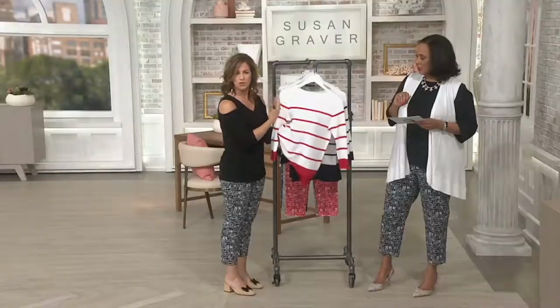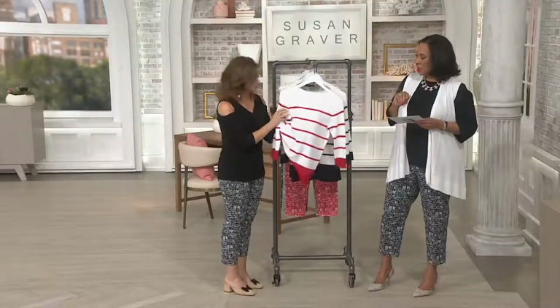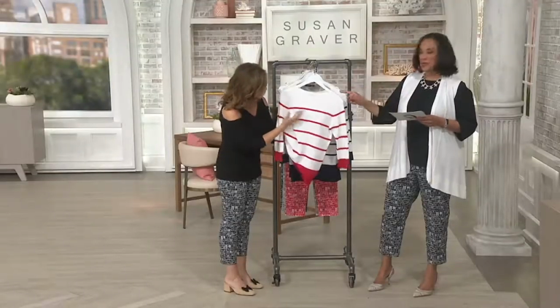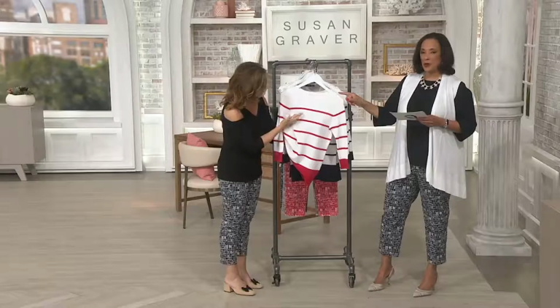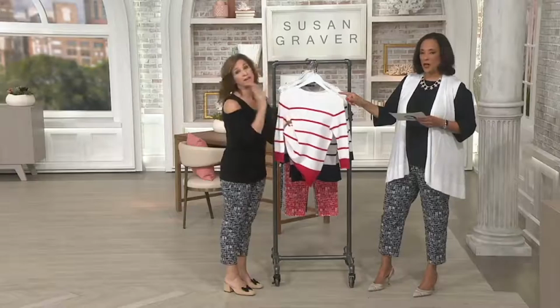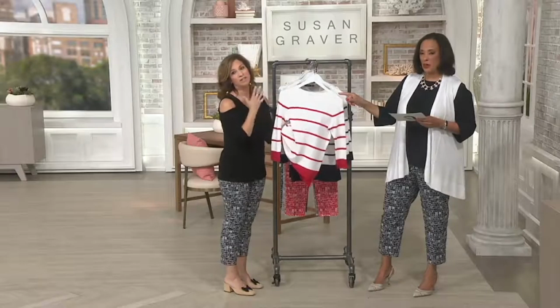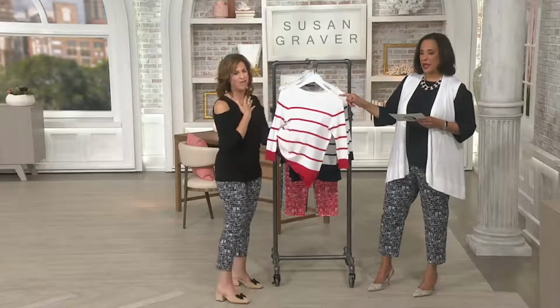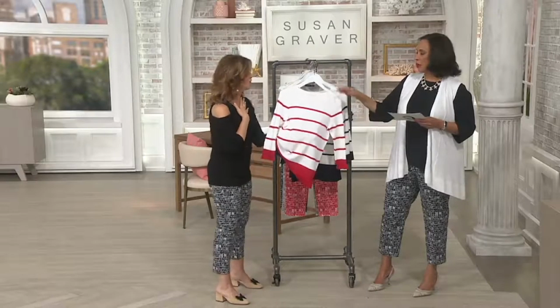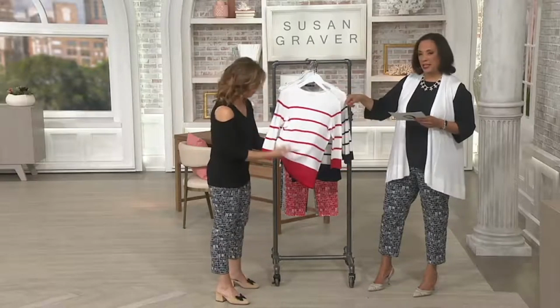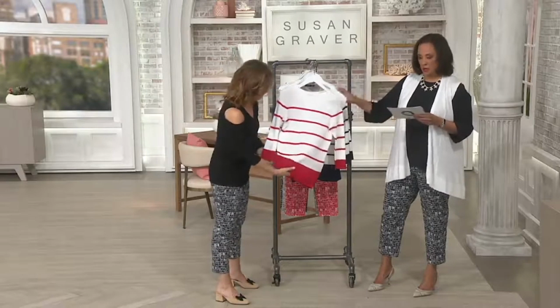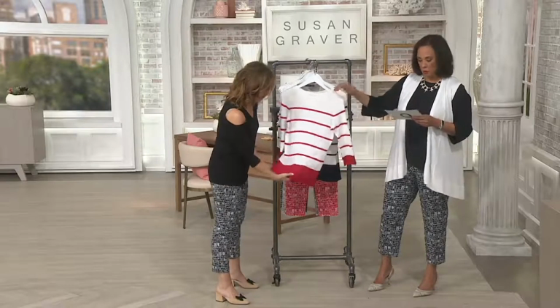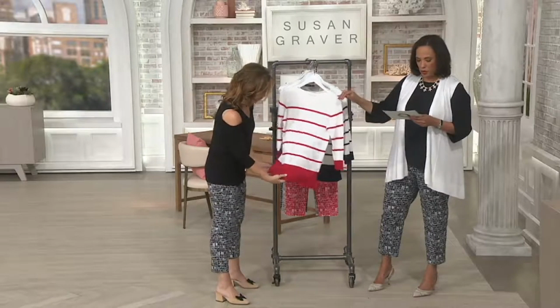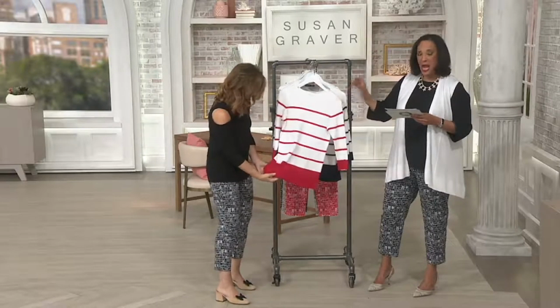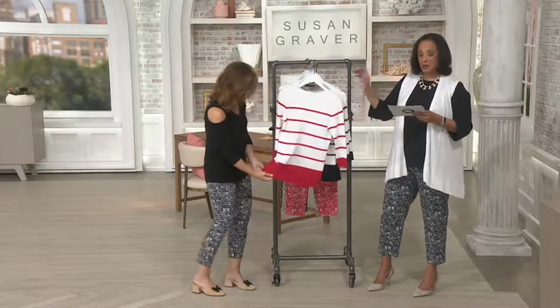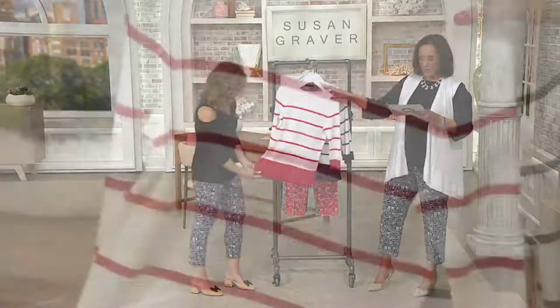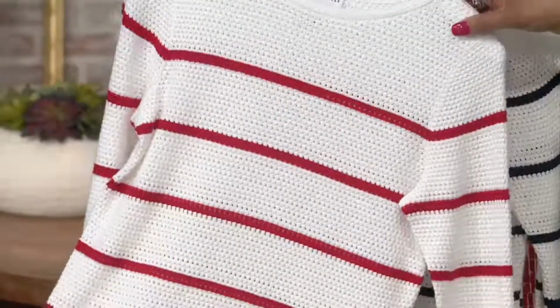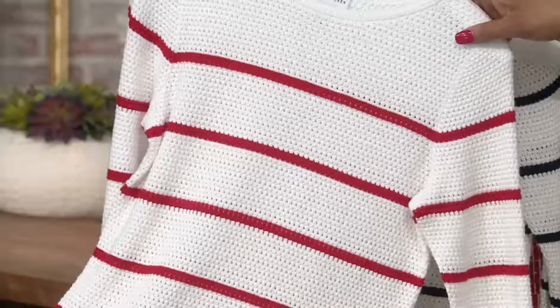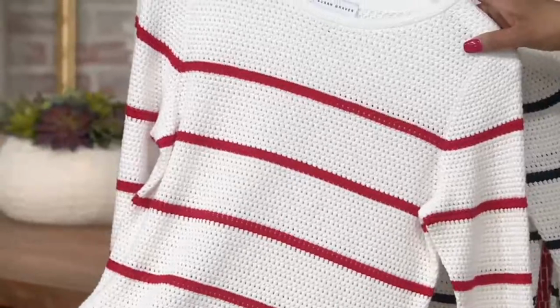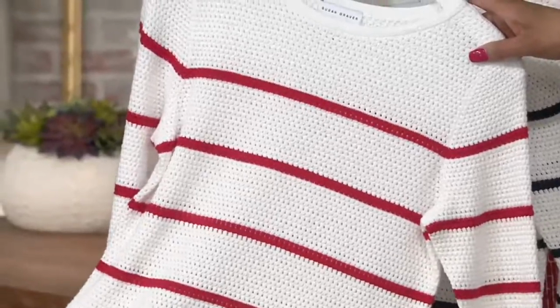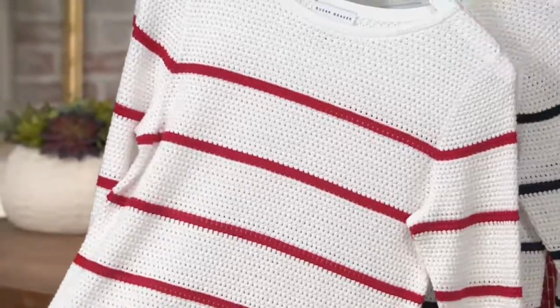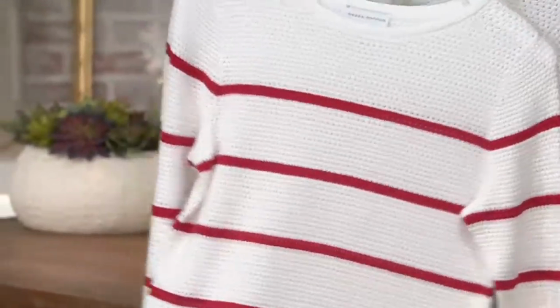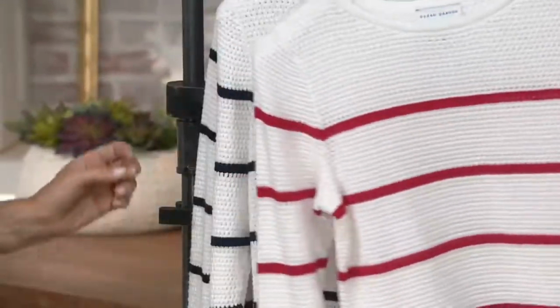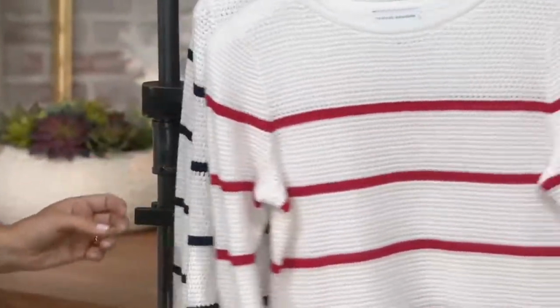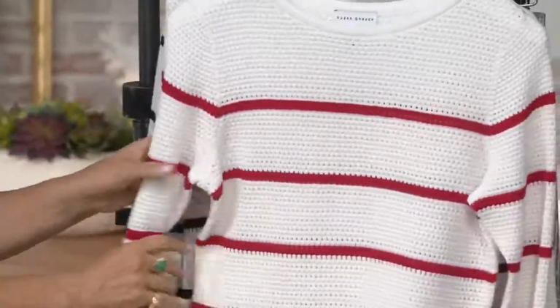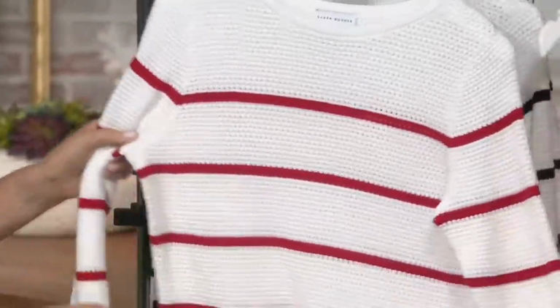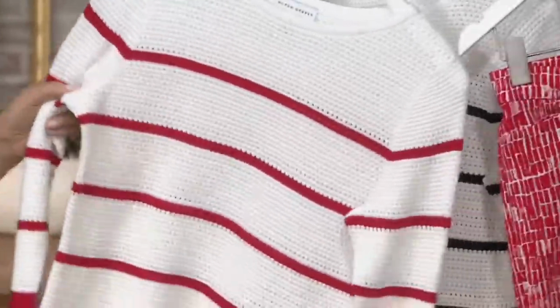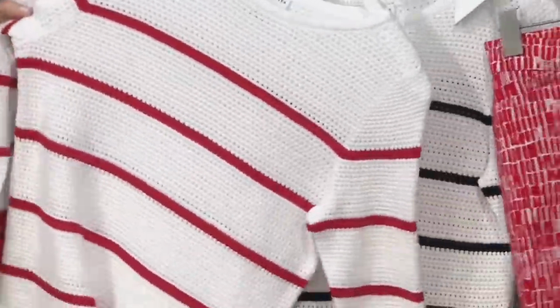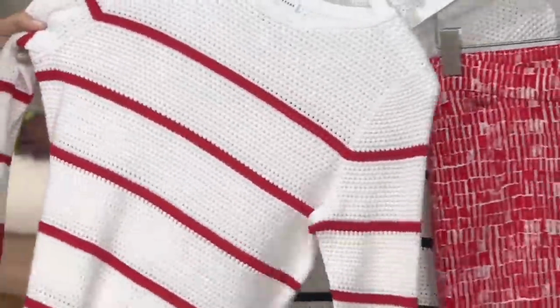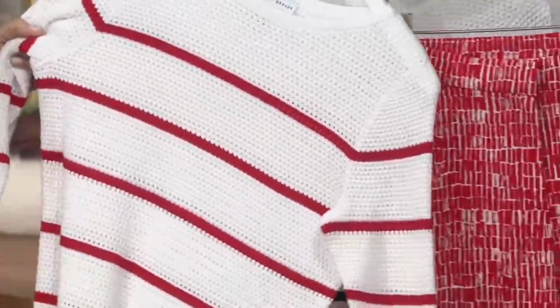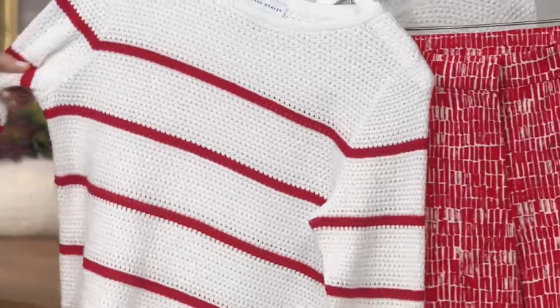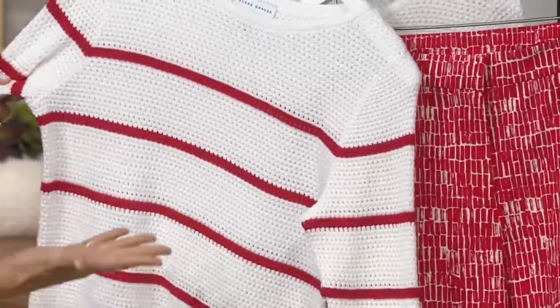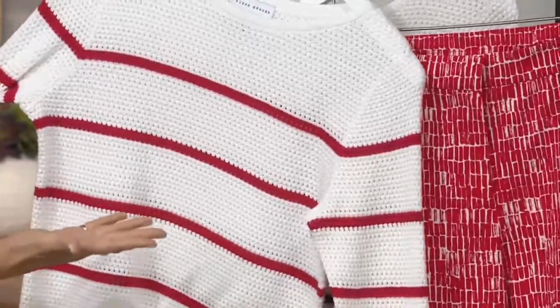Let's show colors really quickly, and then we'll come back and go in really close. The first color is red ivory — how pretty is that? You can do that with our red pants. Look how great that is!